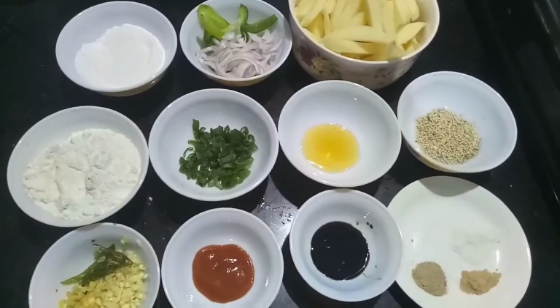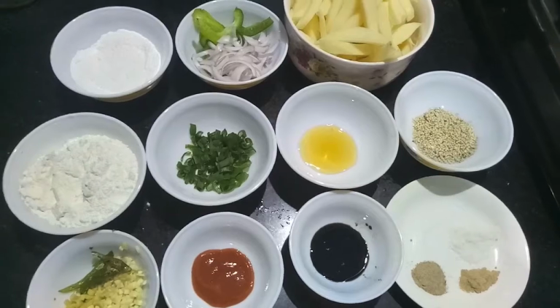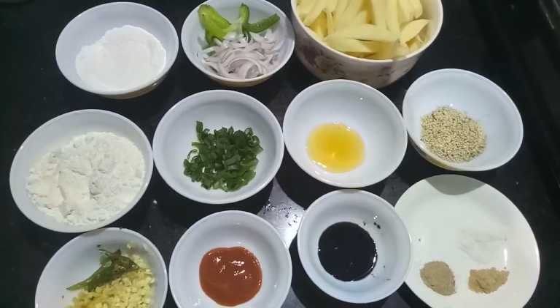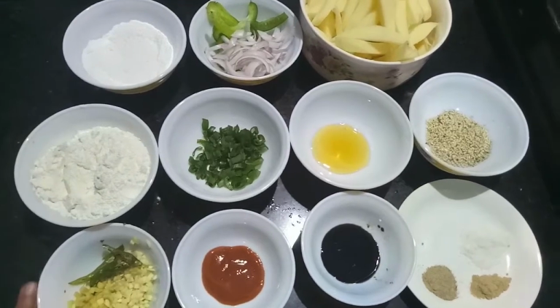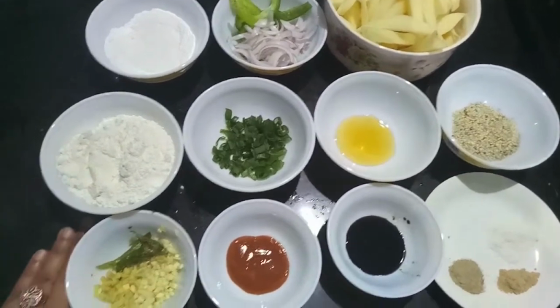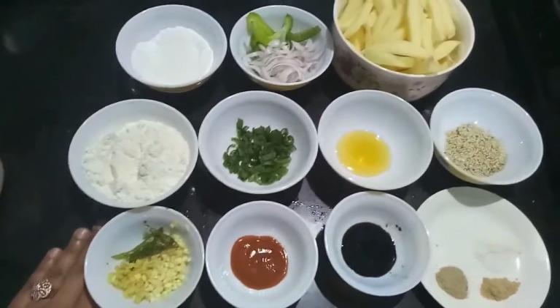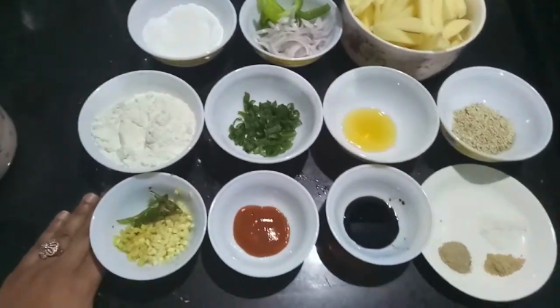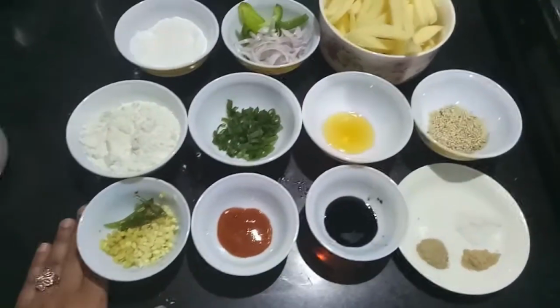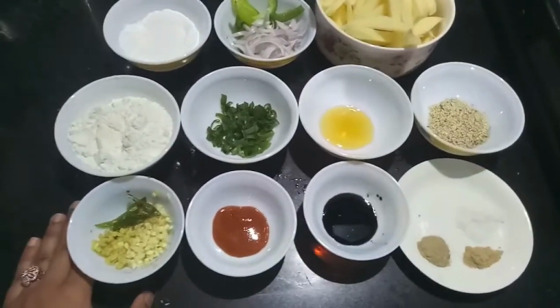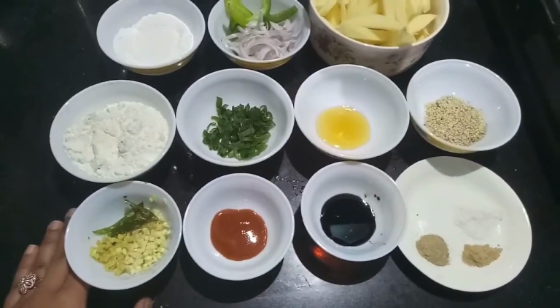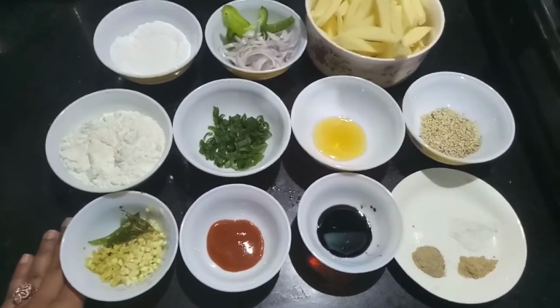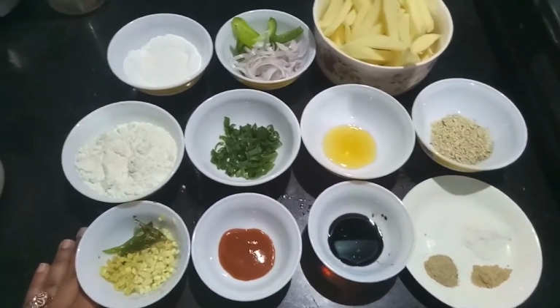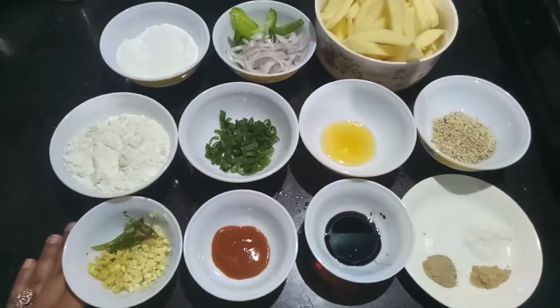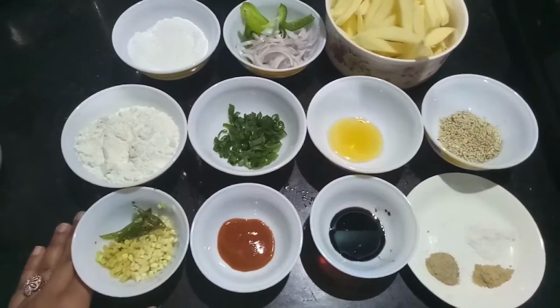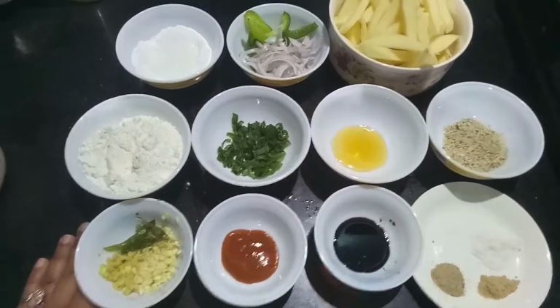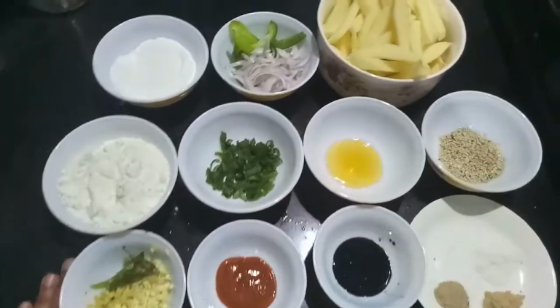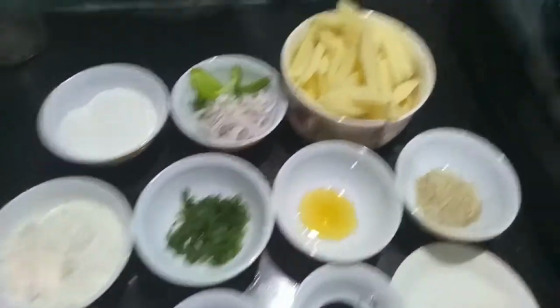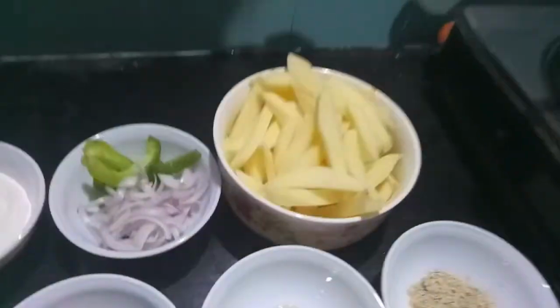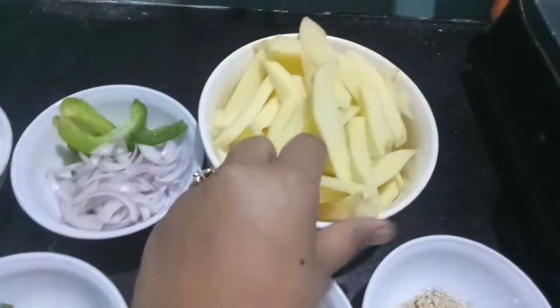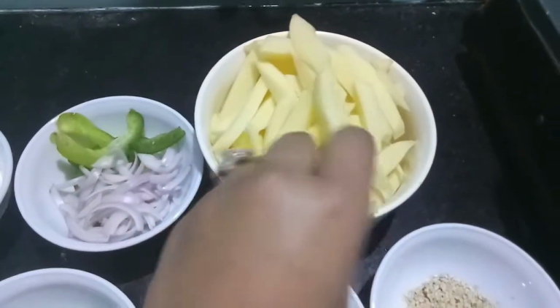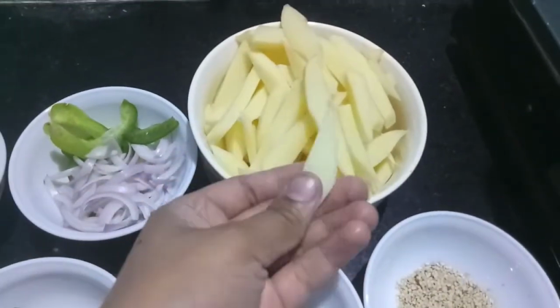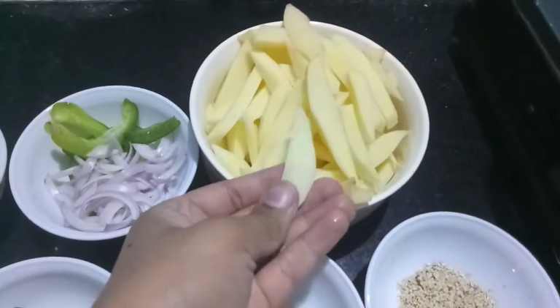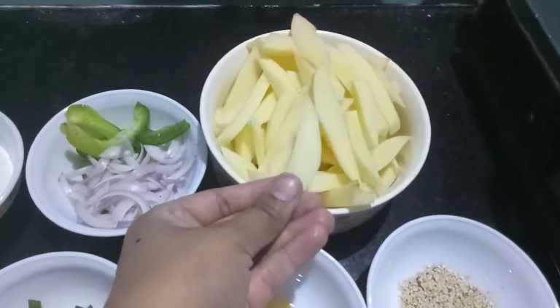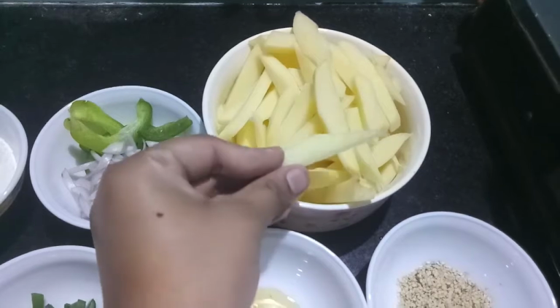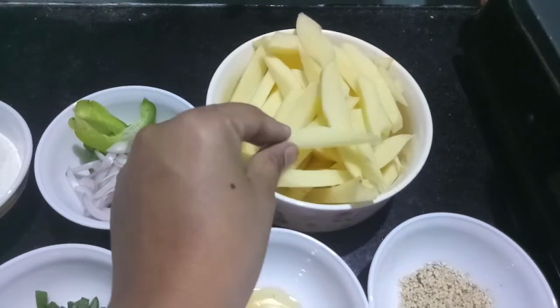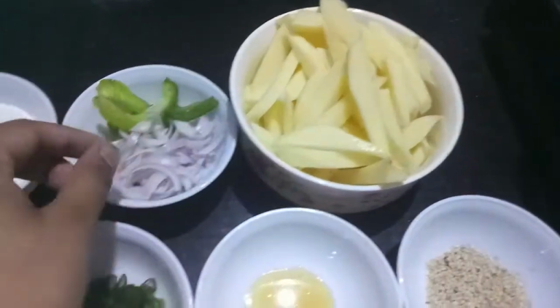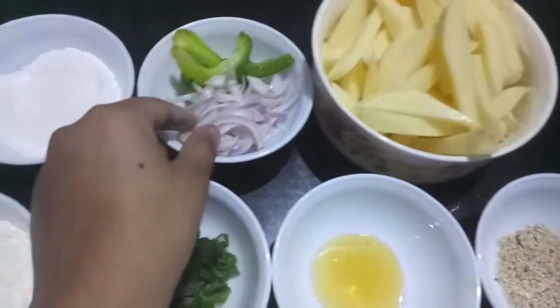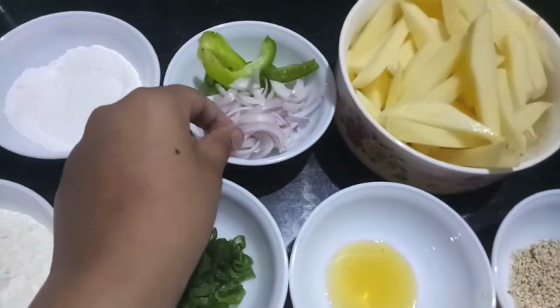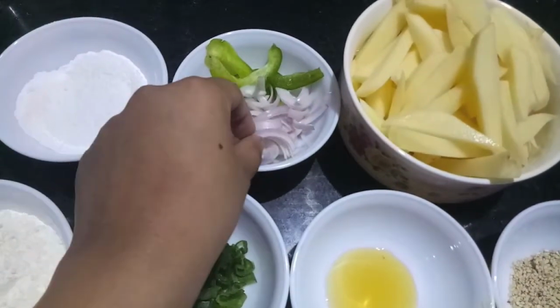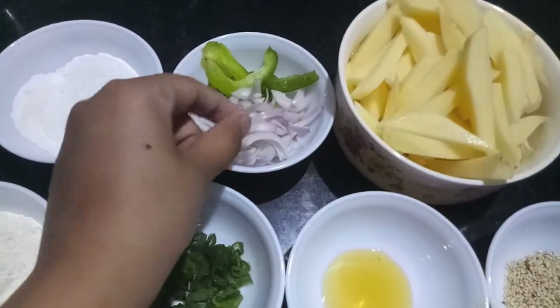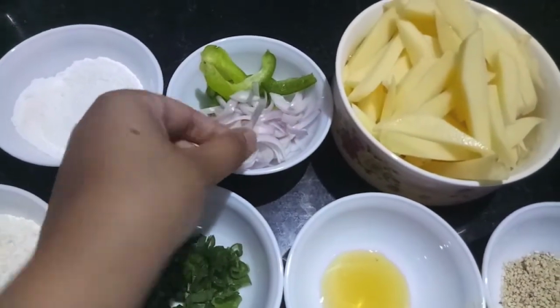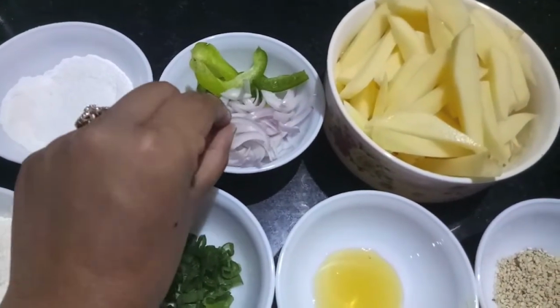Hello and welcome to my channel, Shifa's Kitchen. Today I'm gonna show you how to make honey chili potatoes. So let's start. For this I have three potatoes cut into the shape of french fries like this.